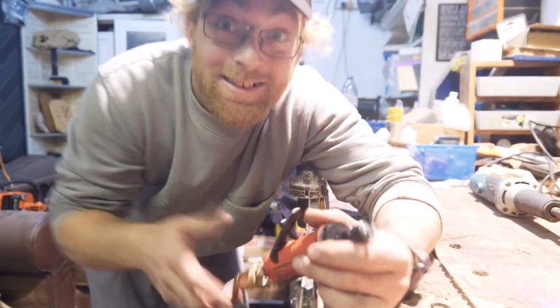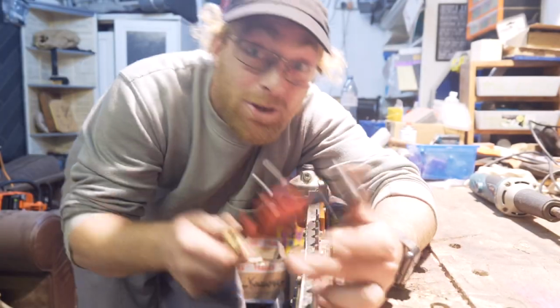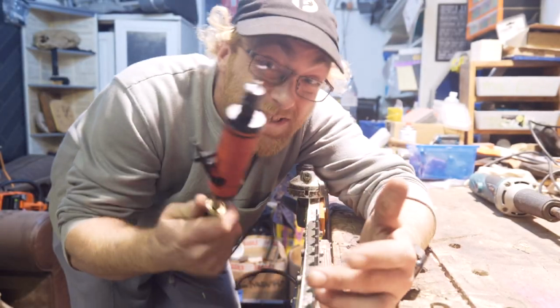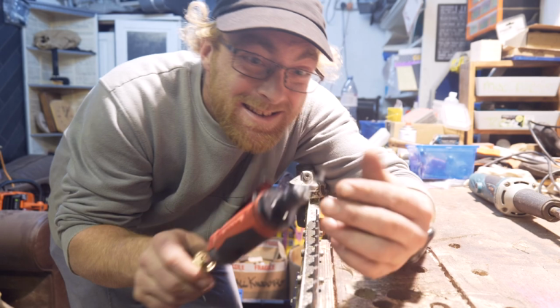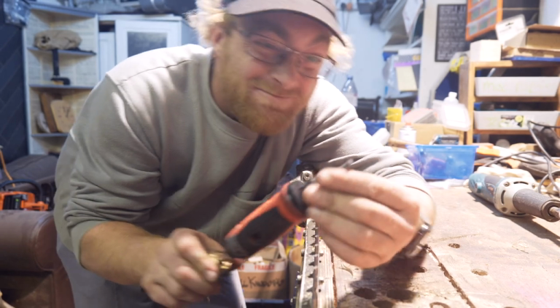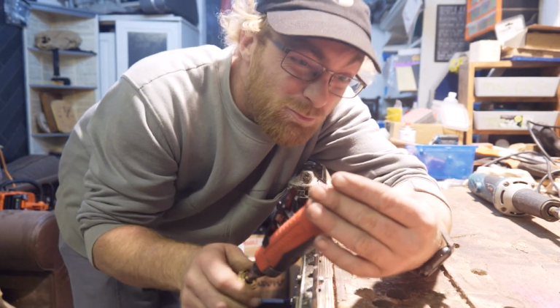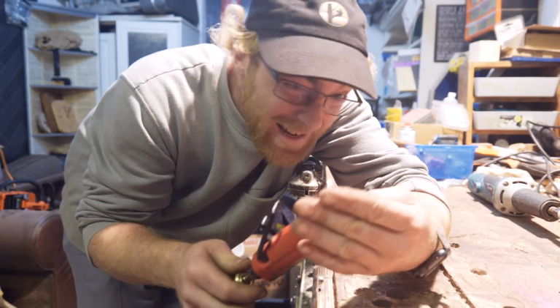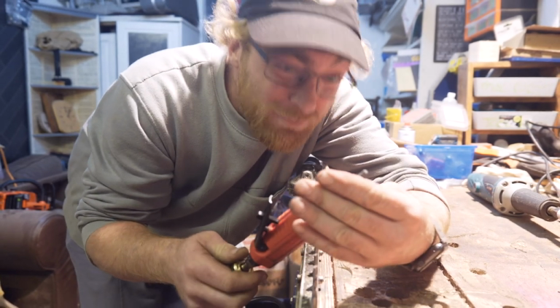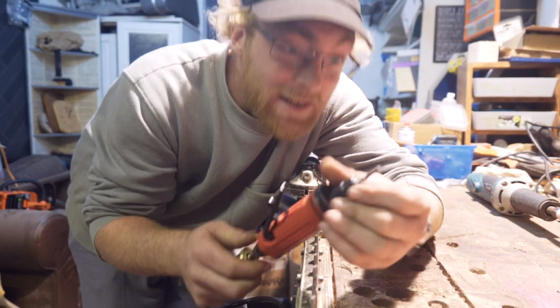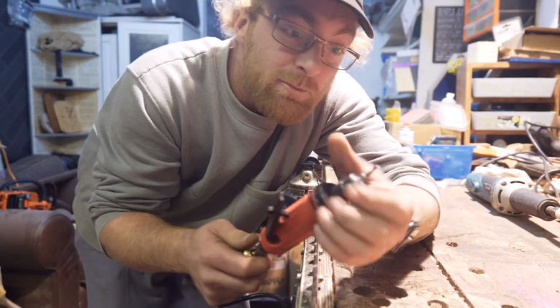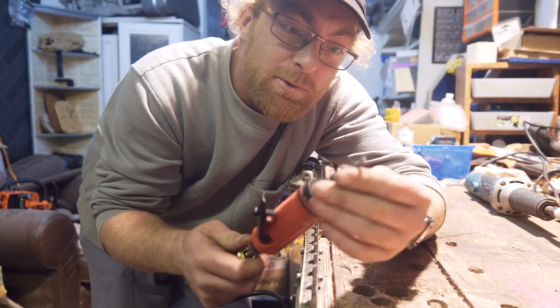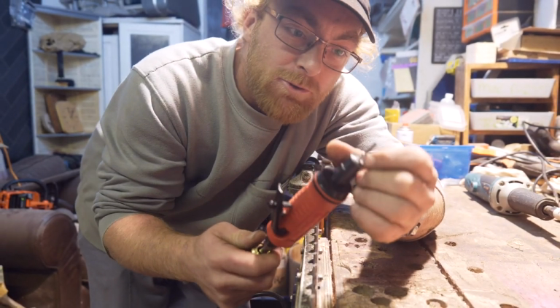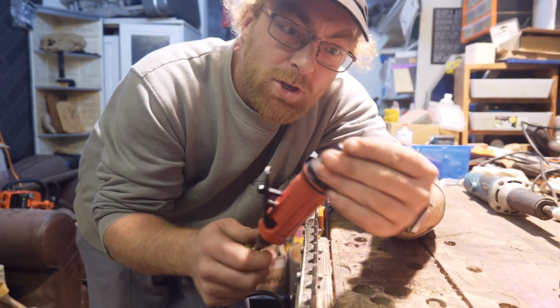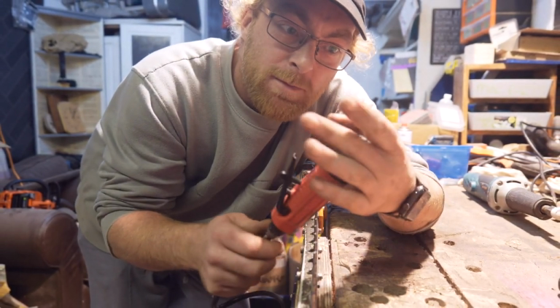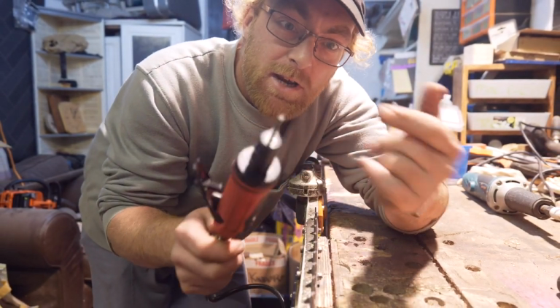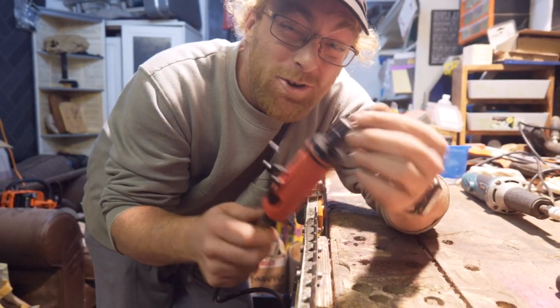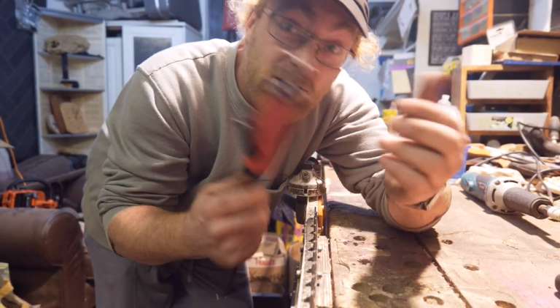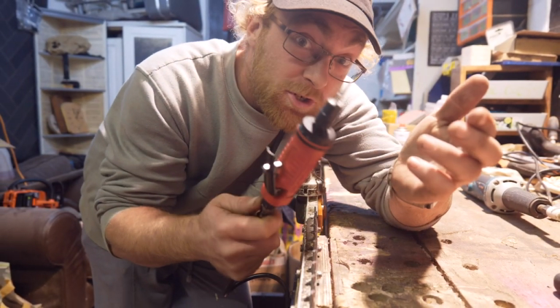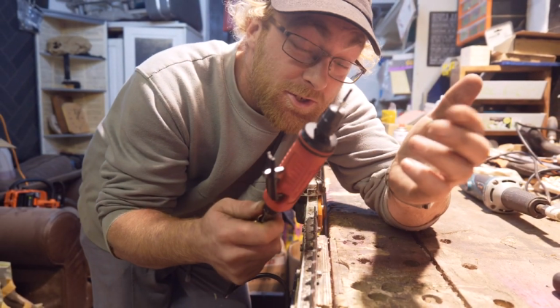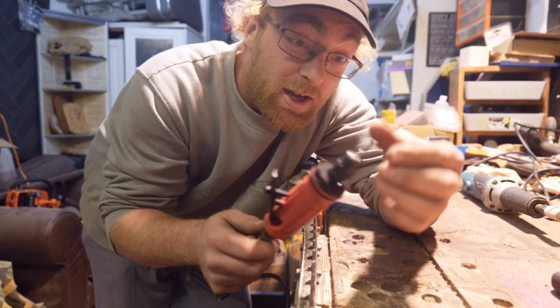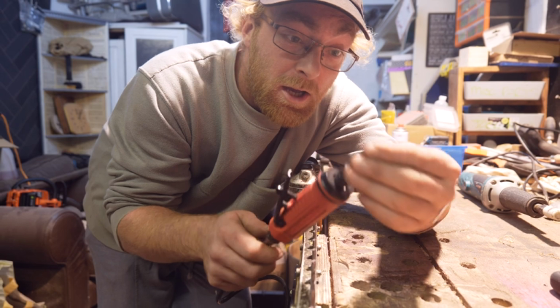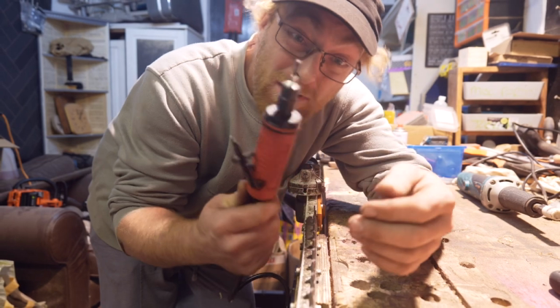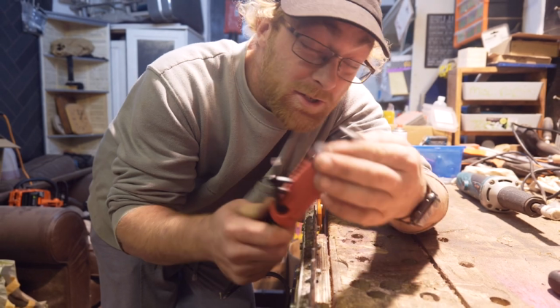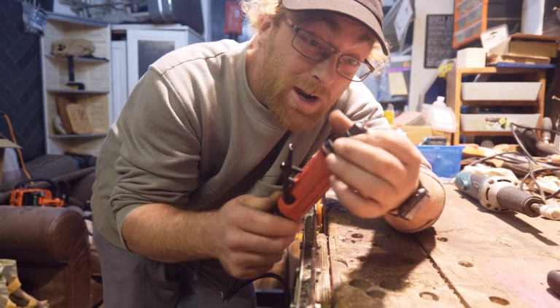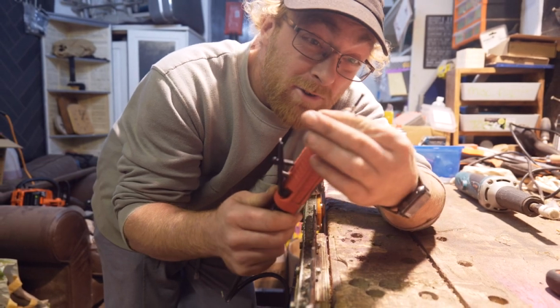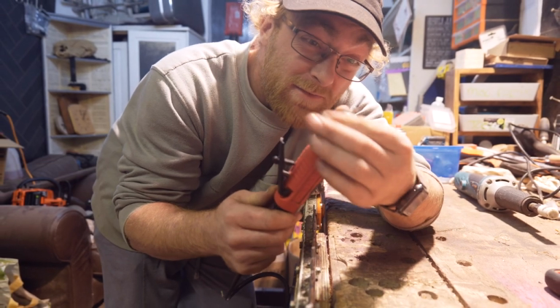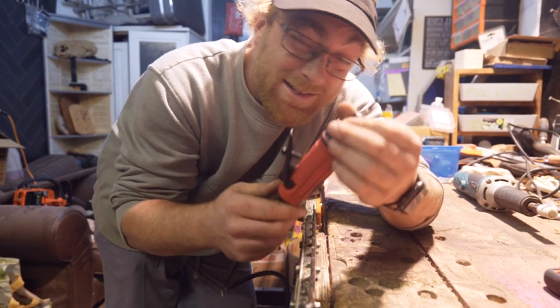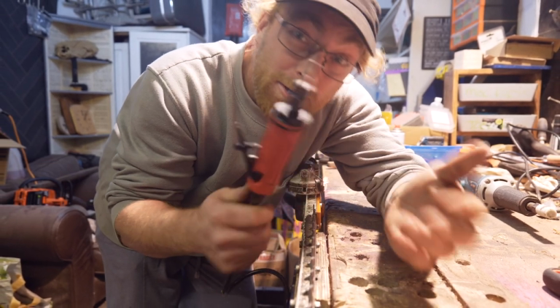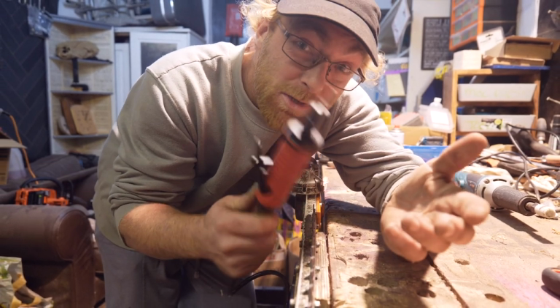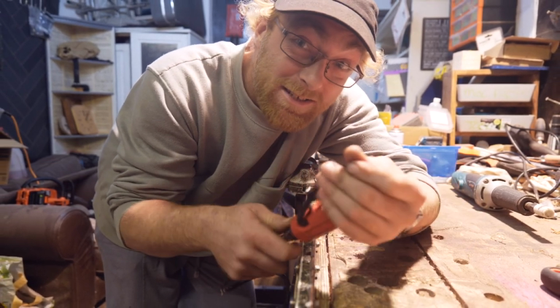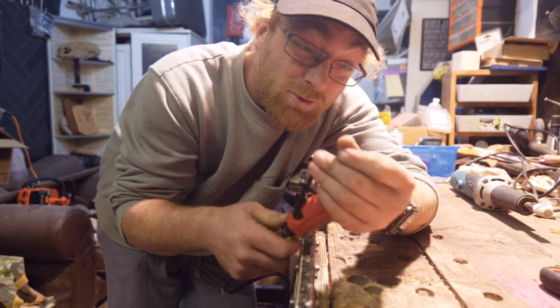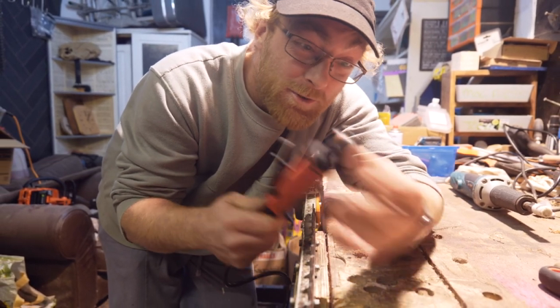Honestly, really, really unimpressed with the Granberg sharpening stones. I've not actually used them on a chainsaw yet, but they're just wearing really fast. I think we're going to switch back to some Dremels.